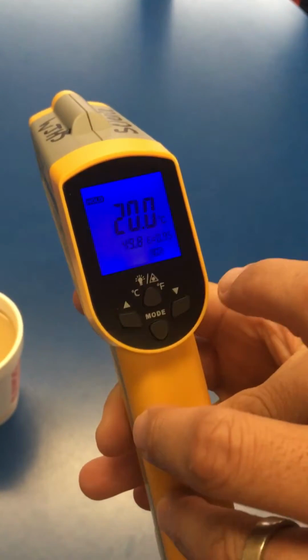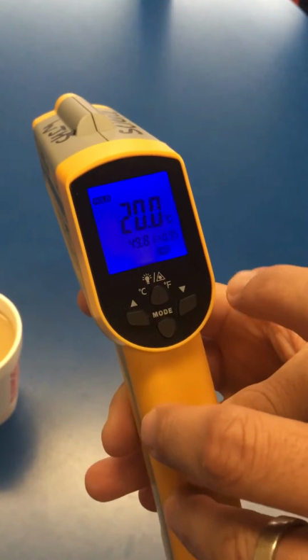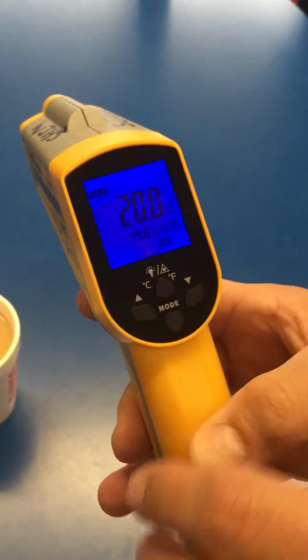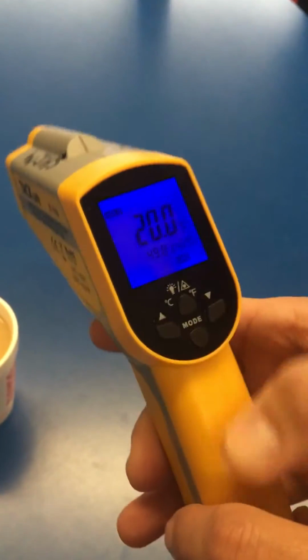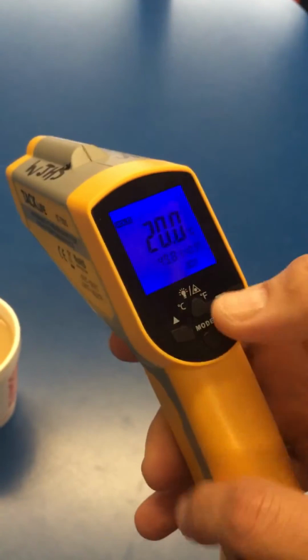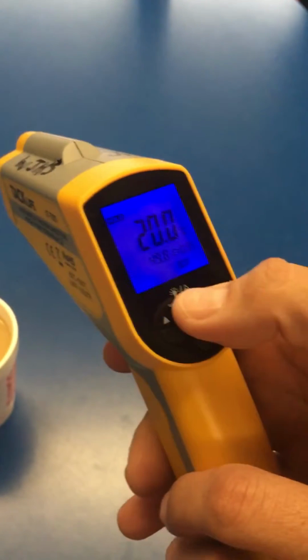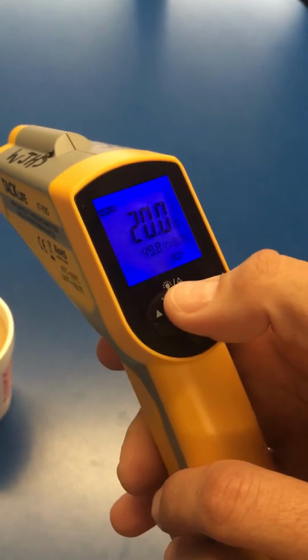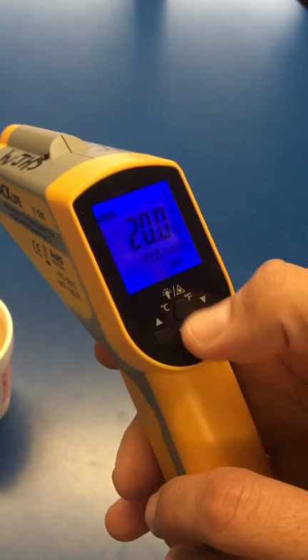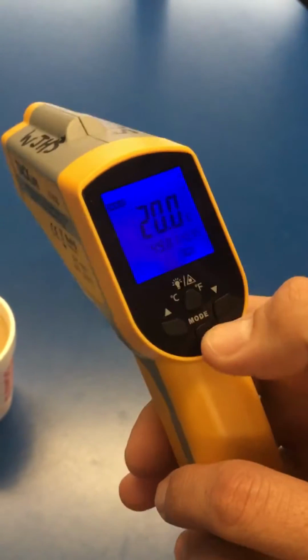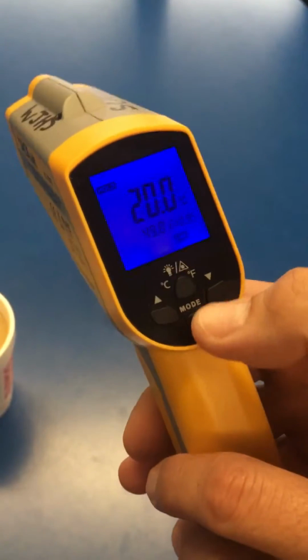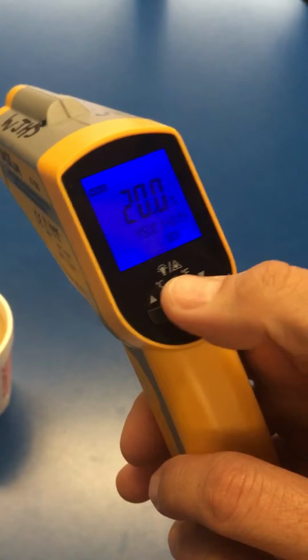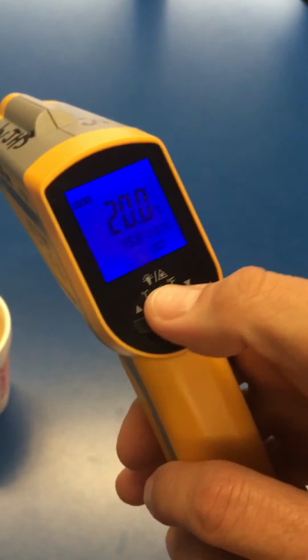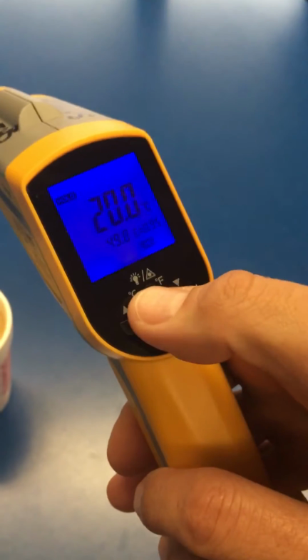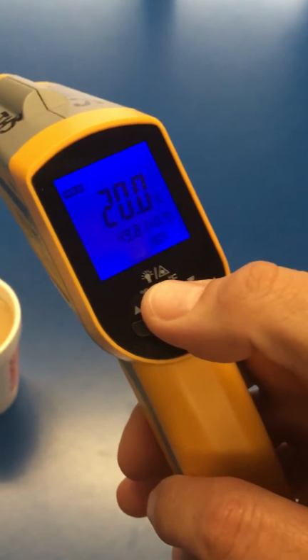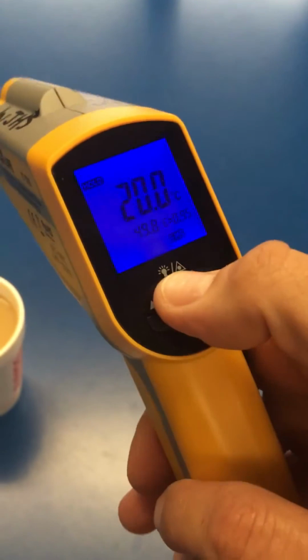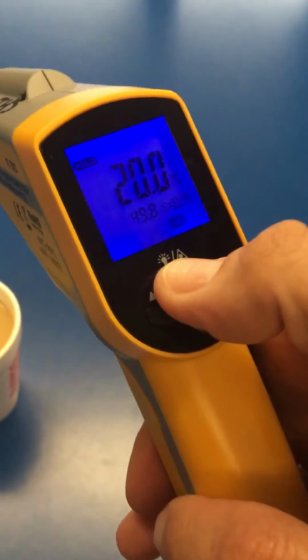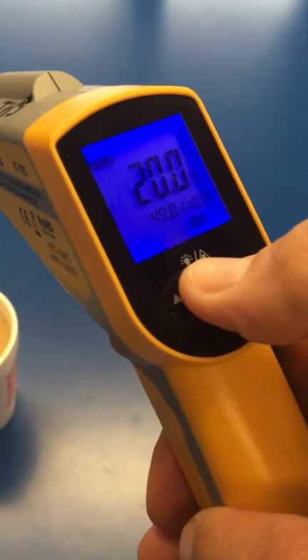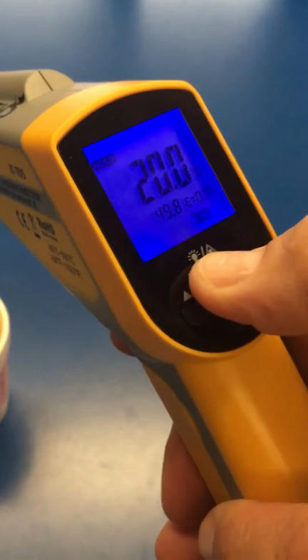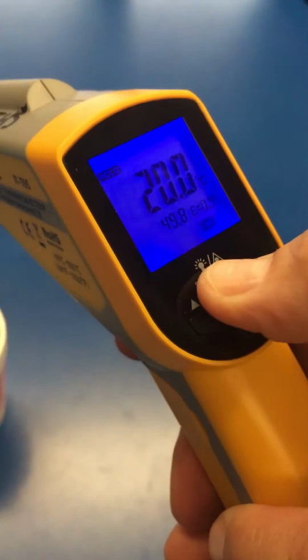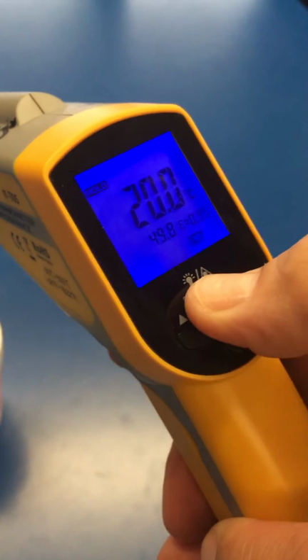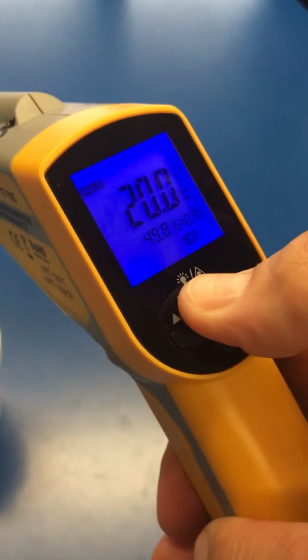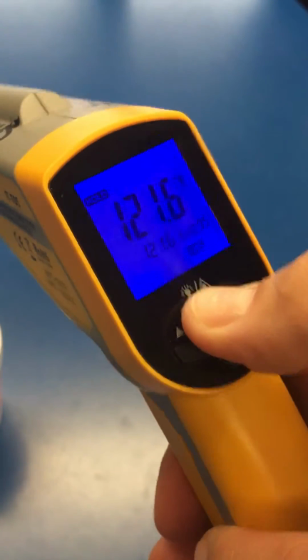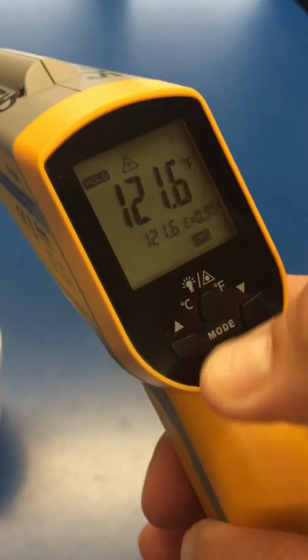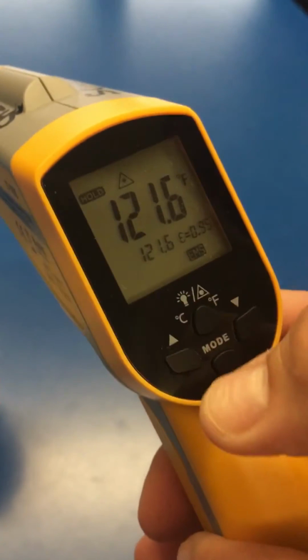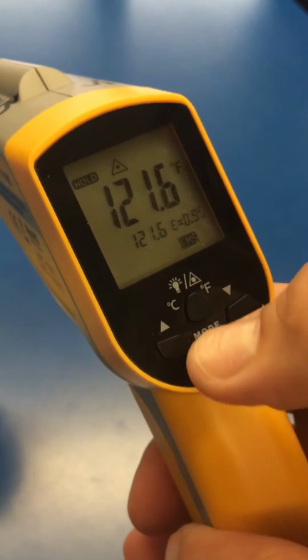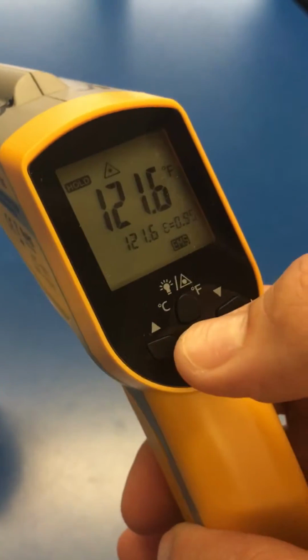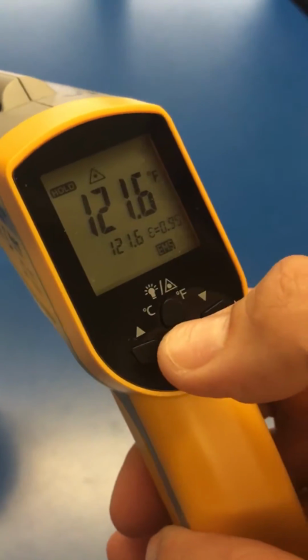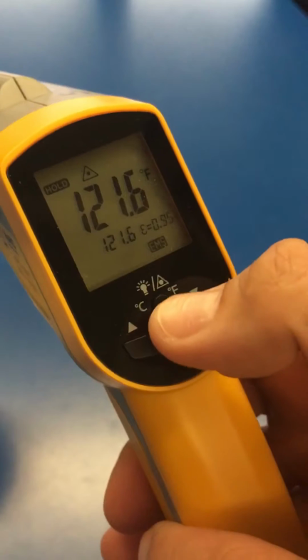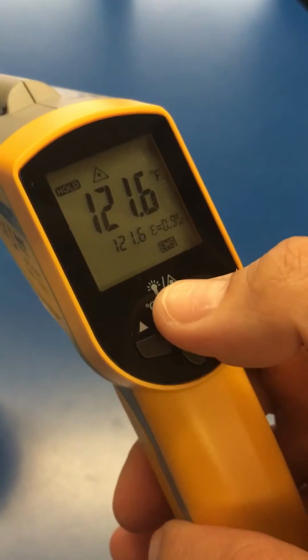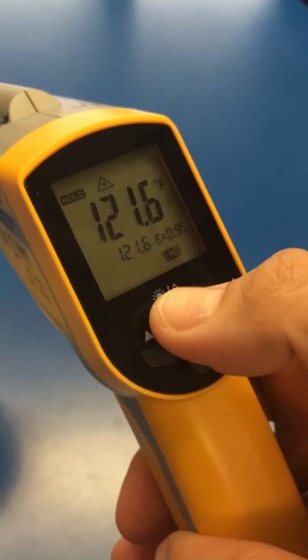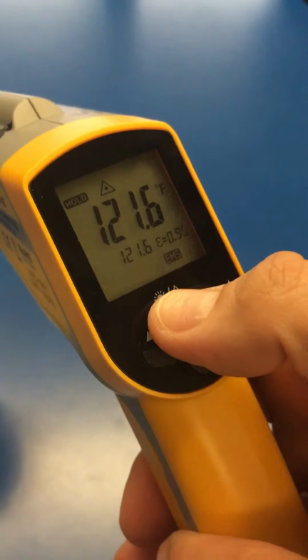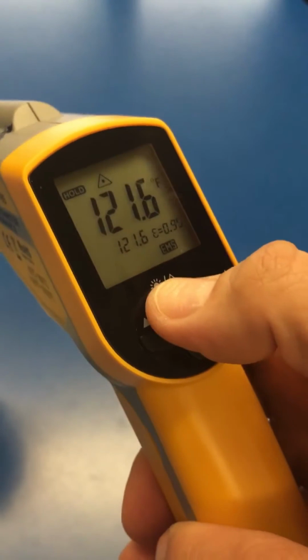If it is not measured in Celsius, you simply hold on to the top button here and release. Now it is in Fahrenheit, but let's switch it back to Celsius.